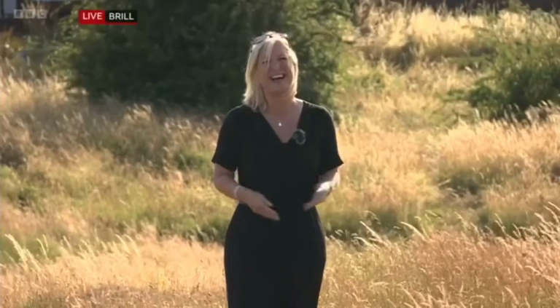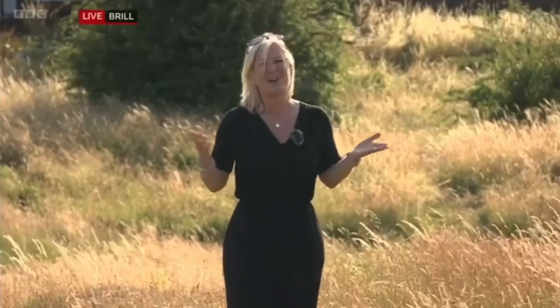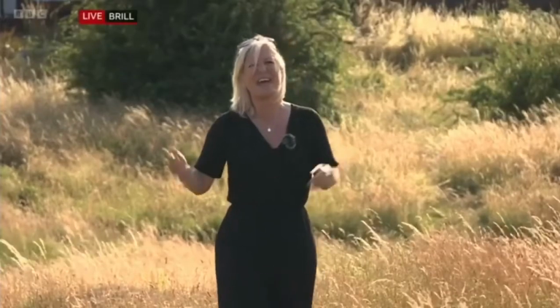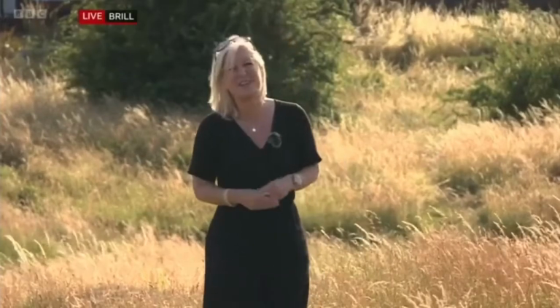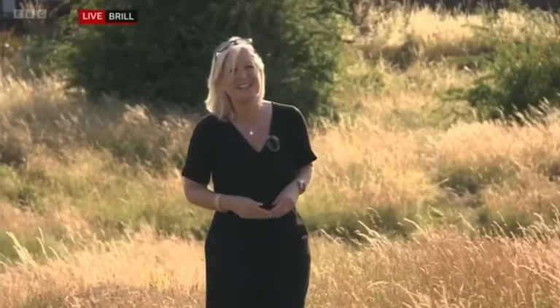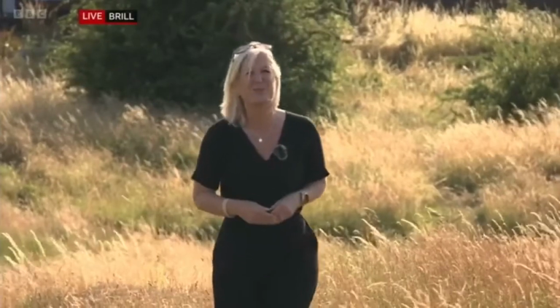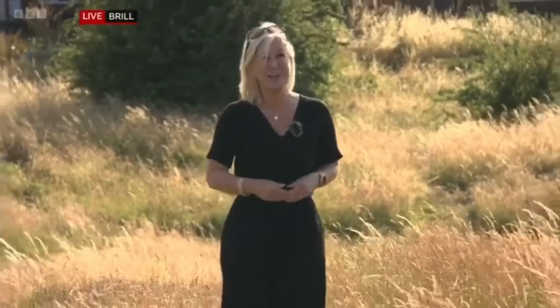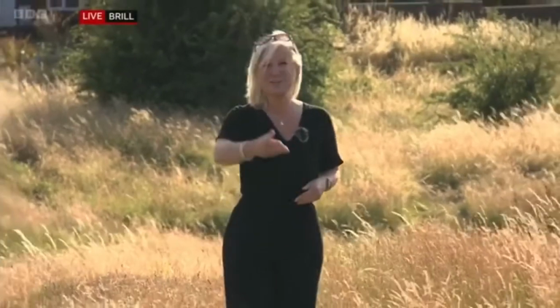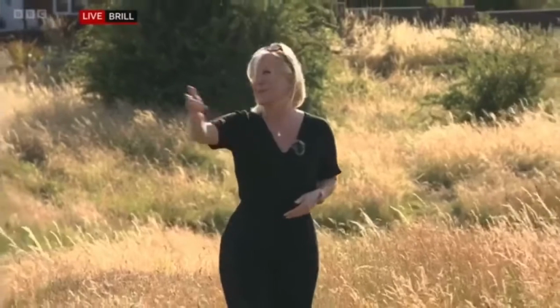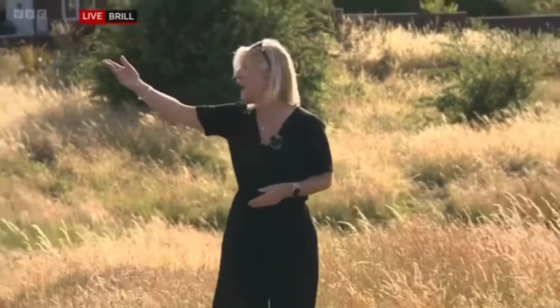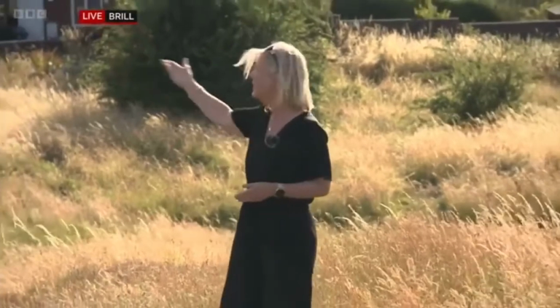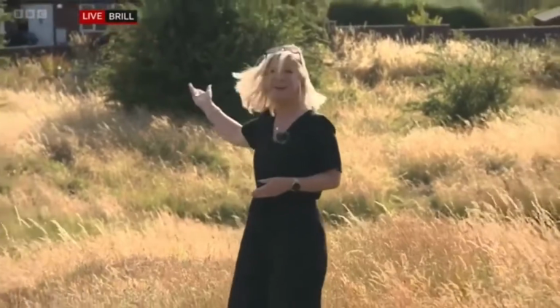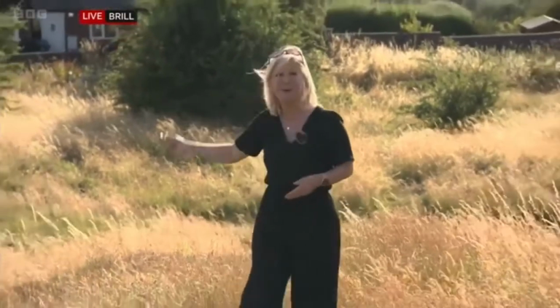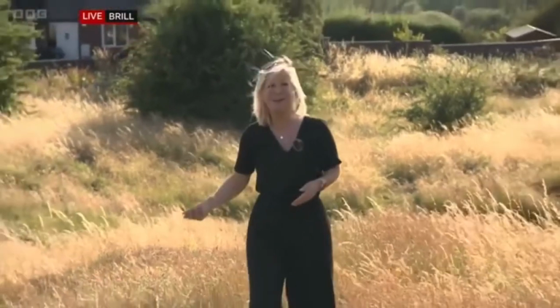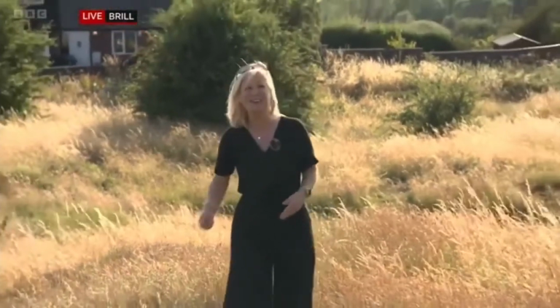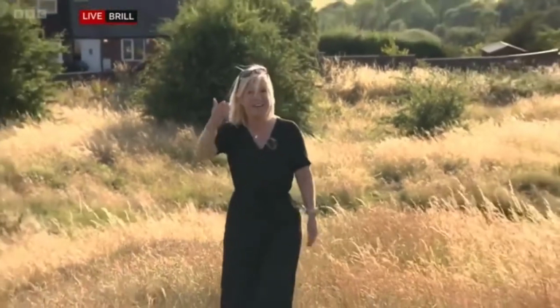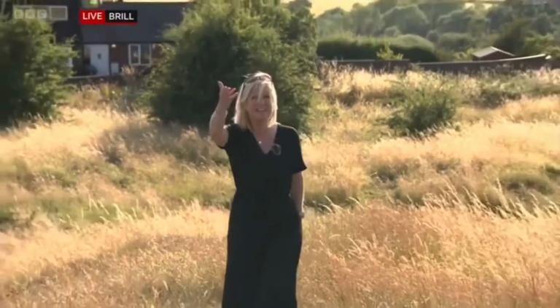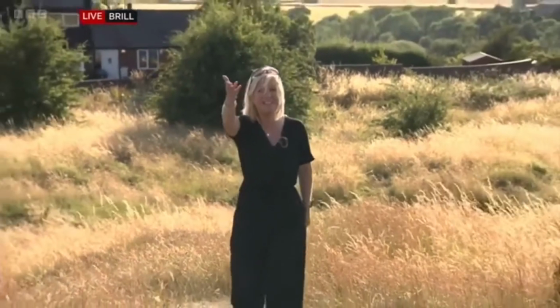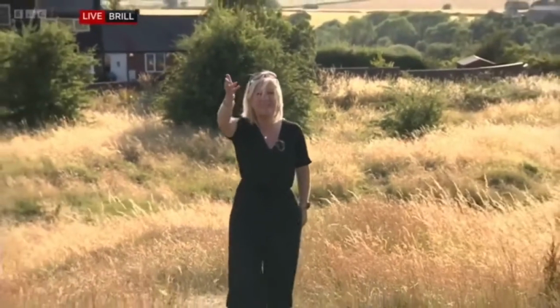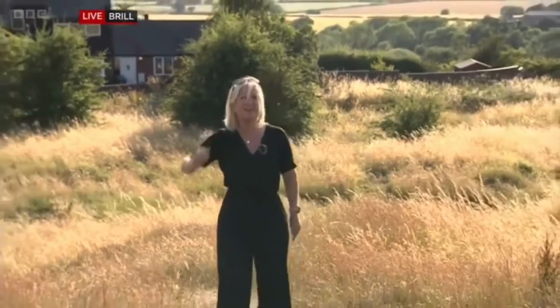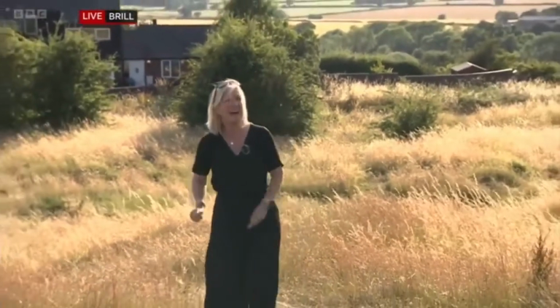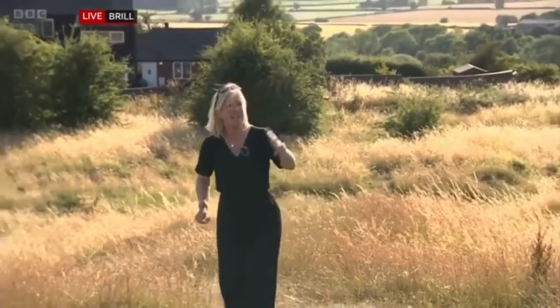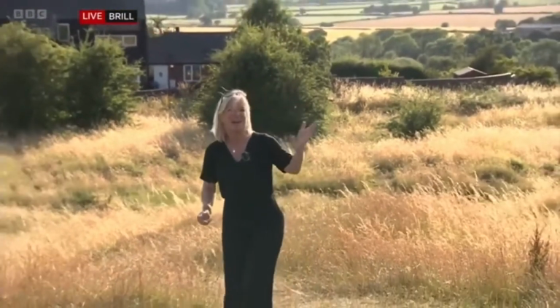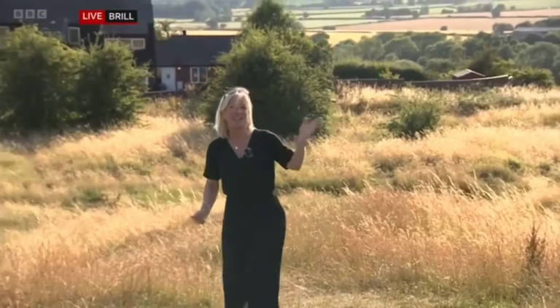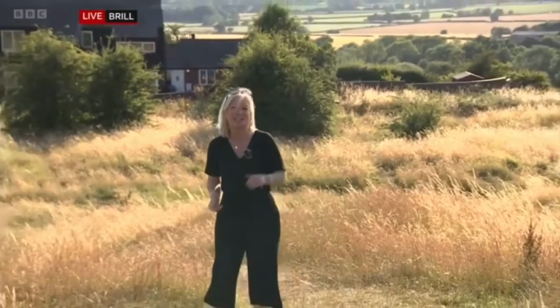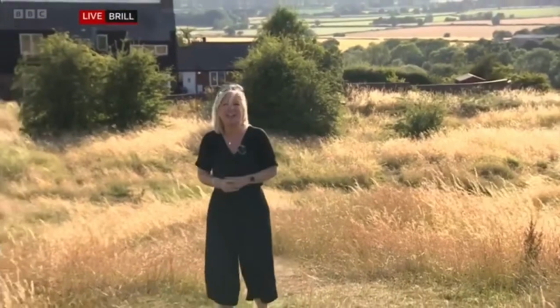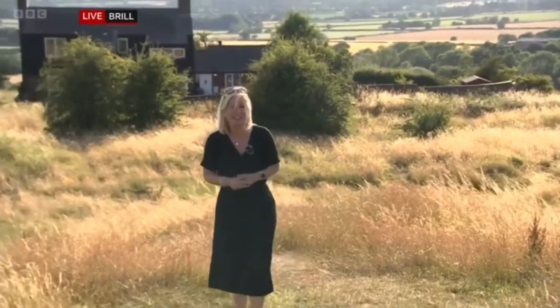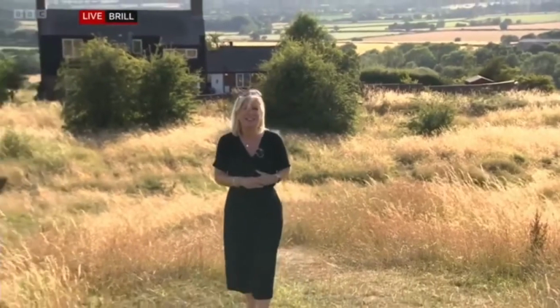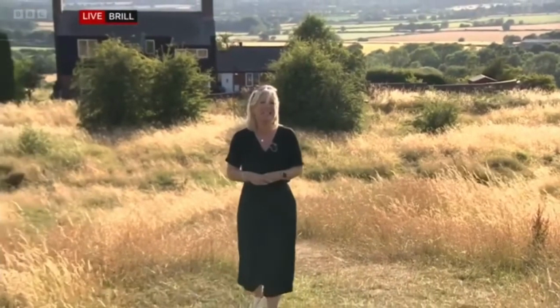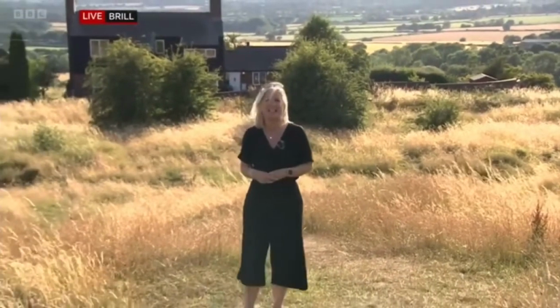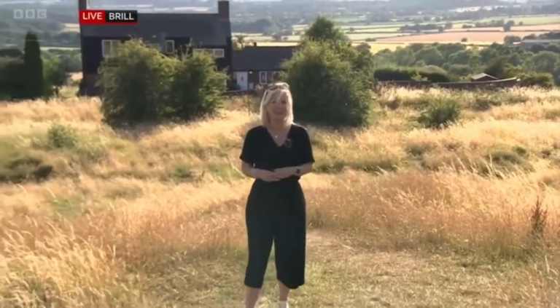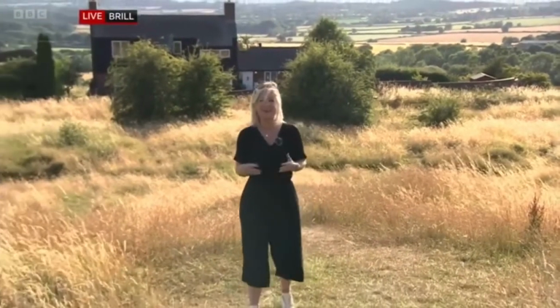I'm here in the village of Brill with spectacular views all around. The village itself is over there and to my left is a magnificent 17th century windmill.